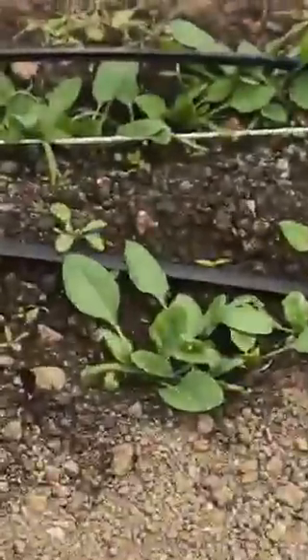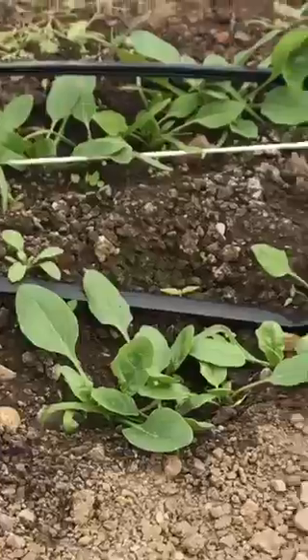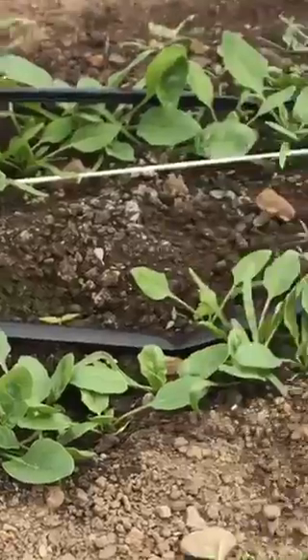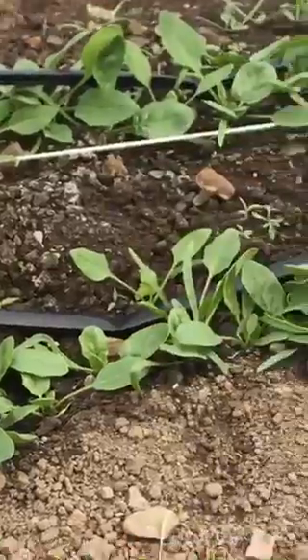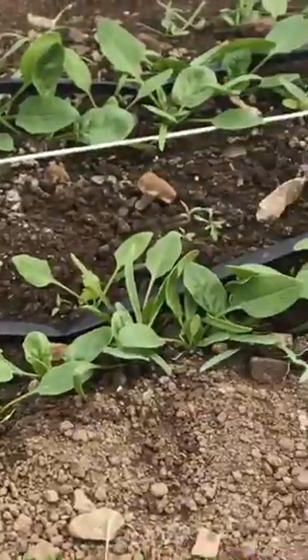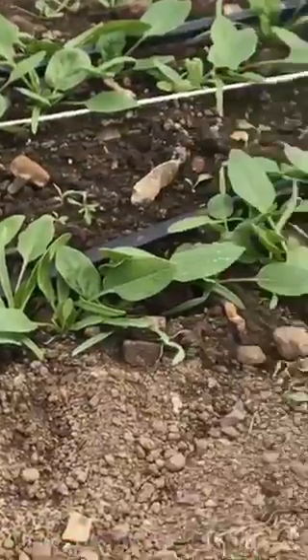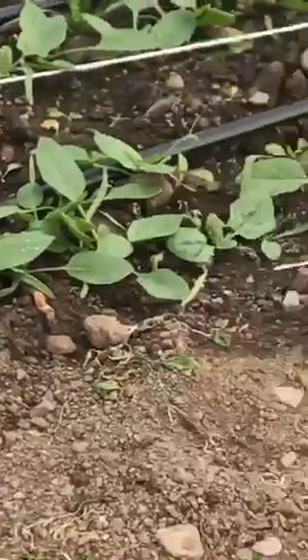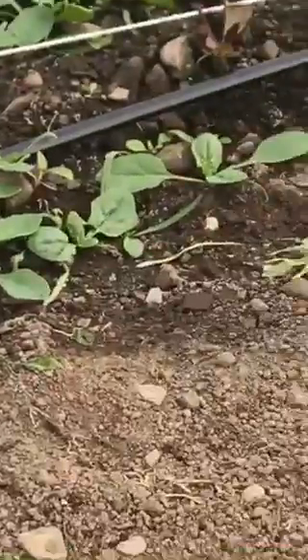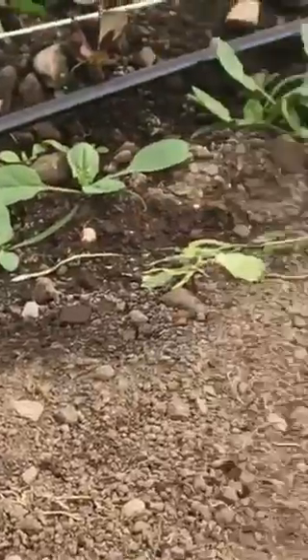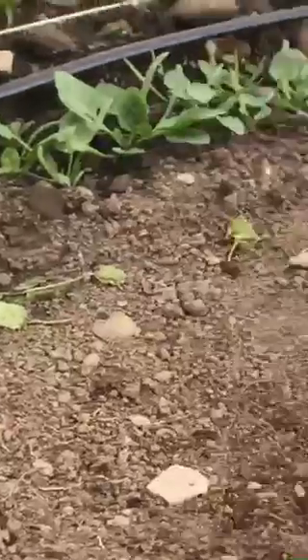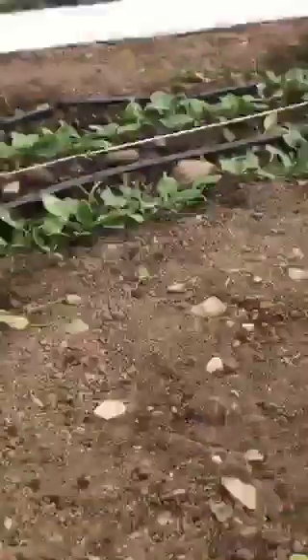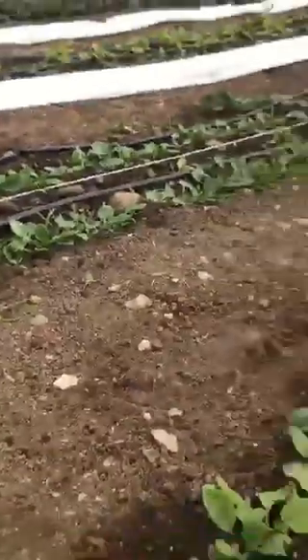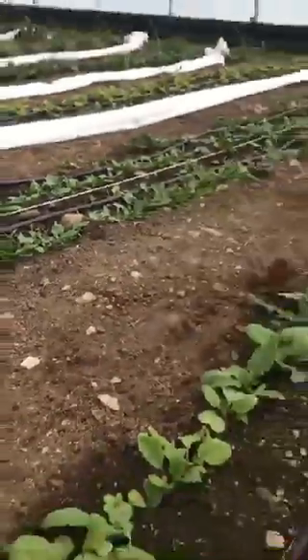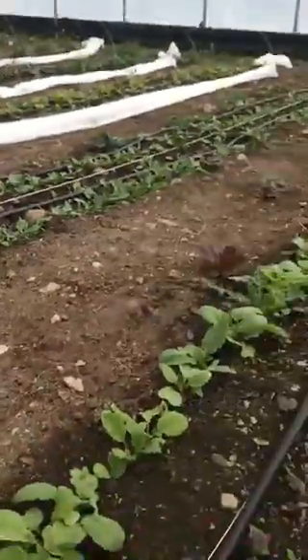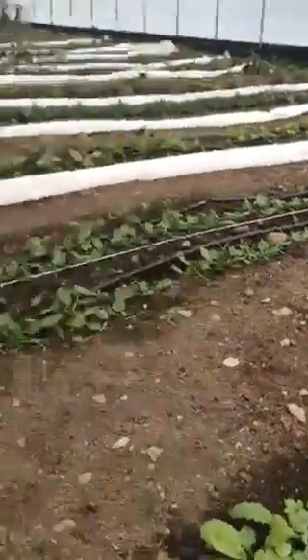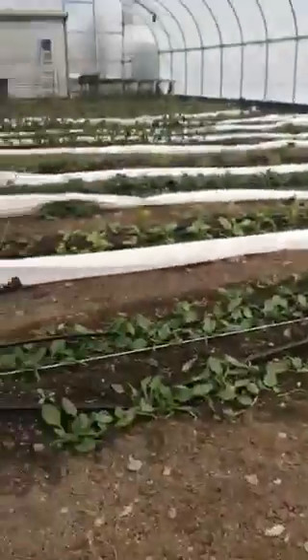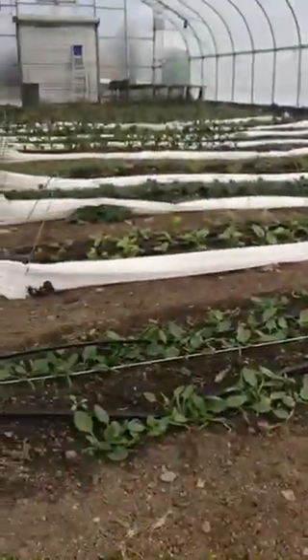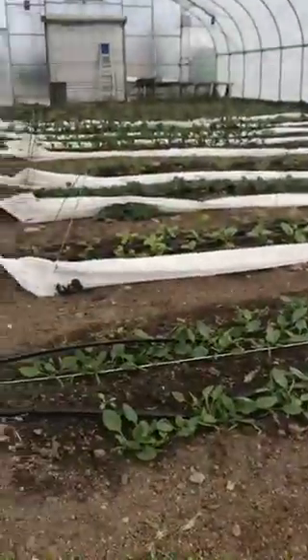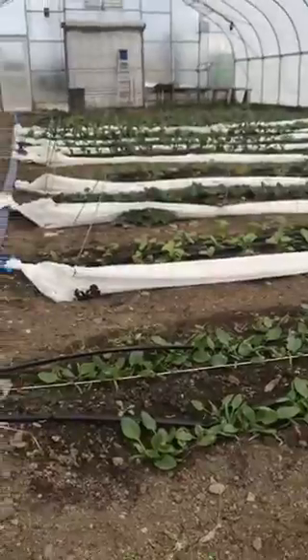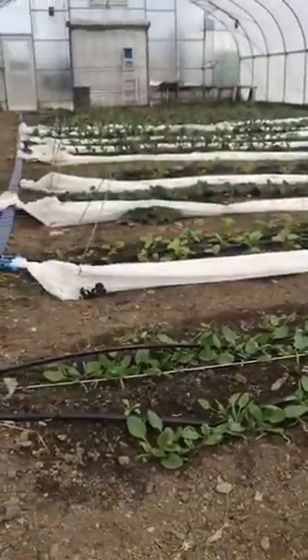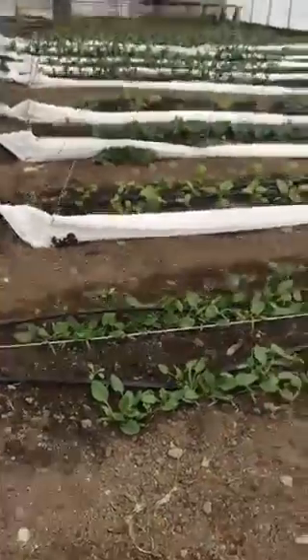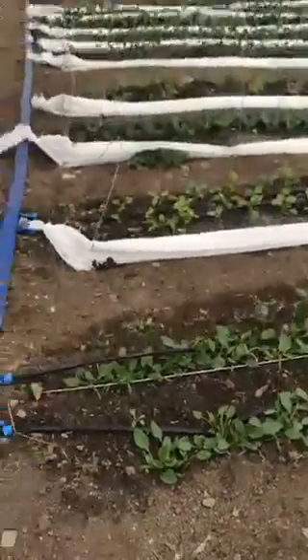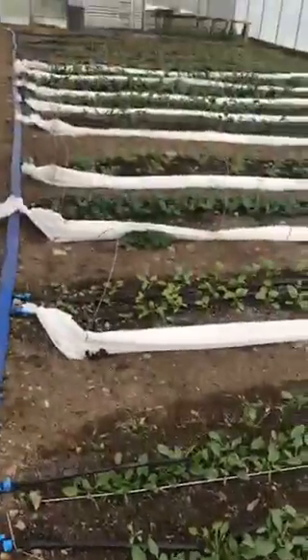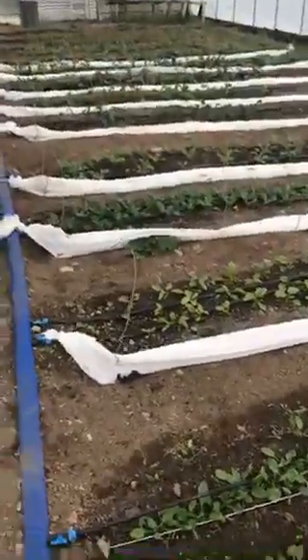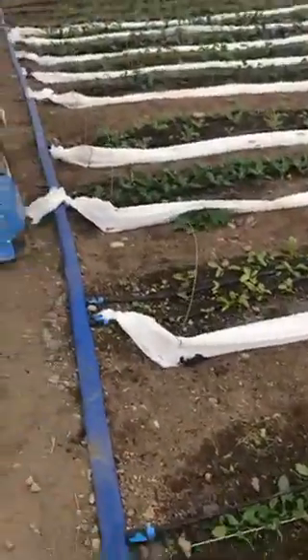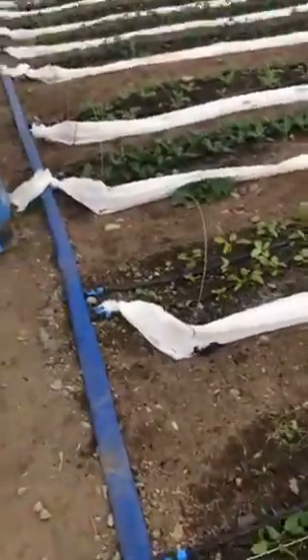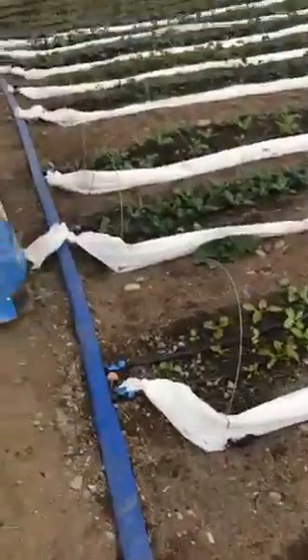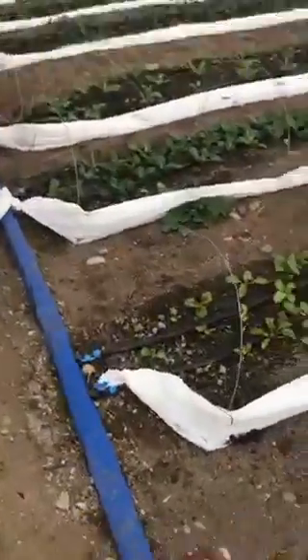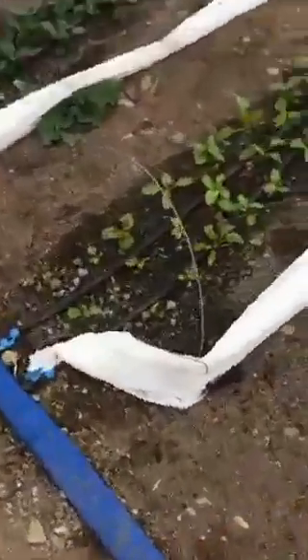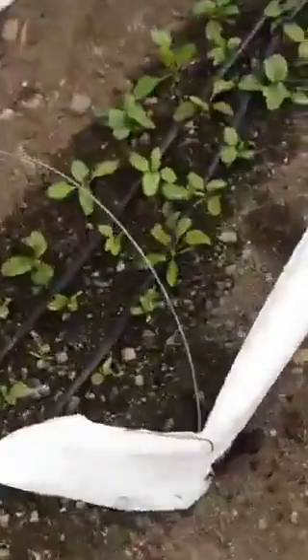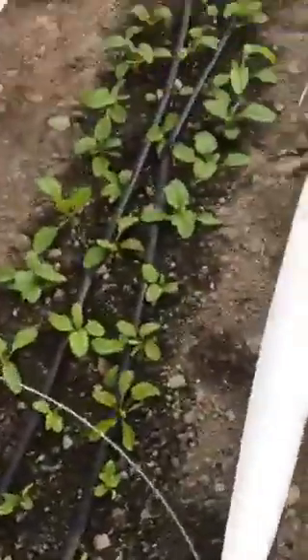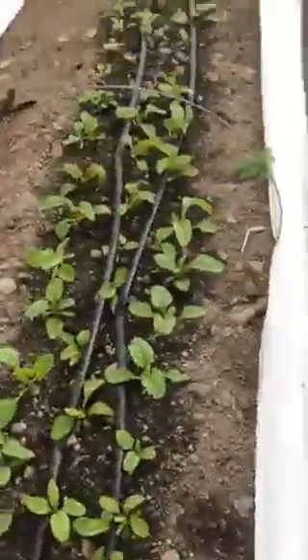There's the Swiss spinach. It's looking pretty good. Mostly everything's looking nice. Here's the Swiss chard.